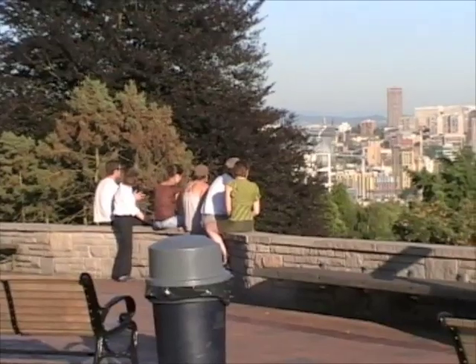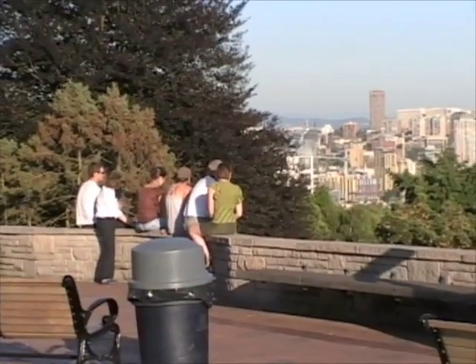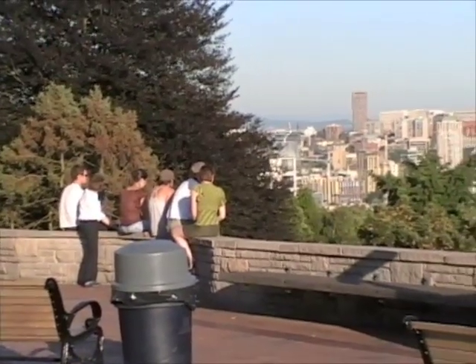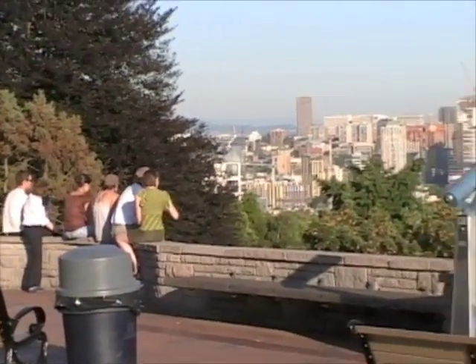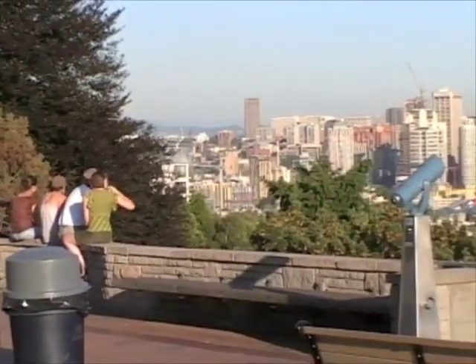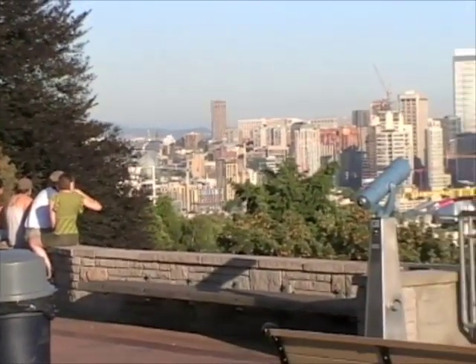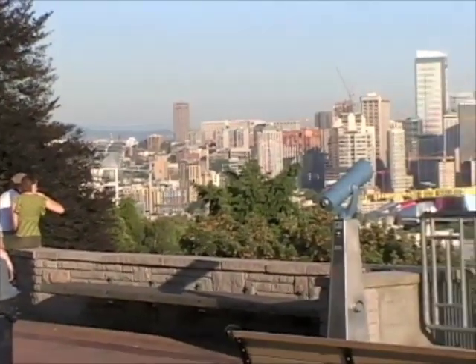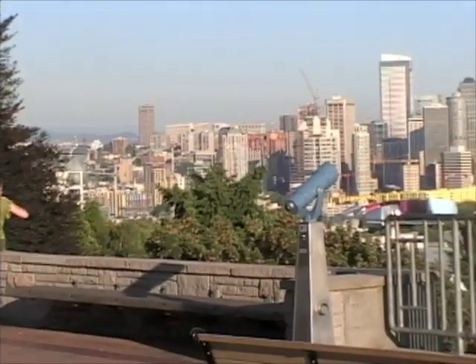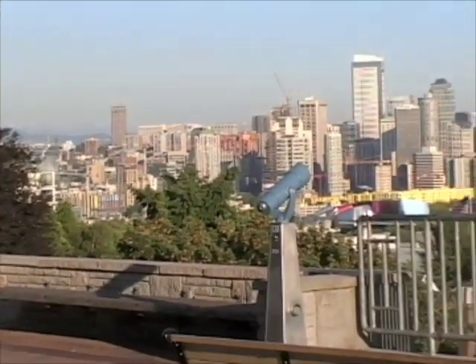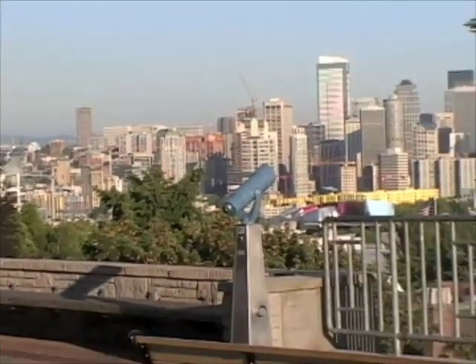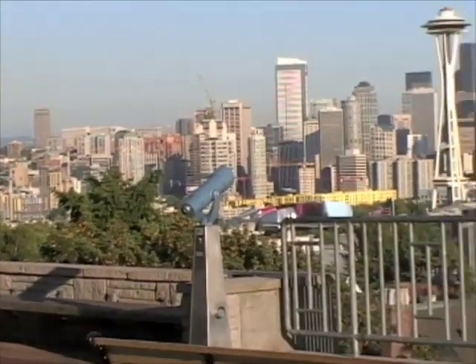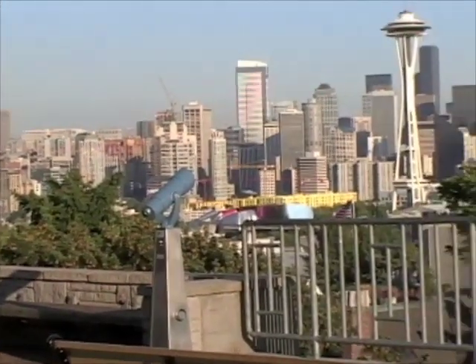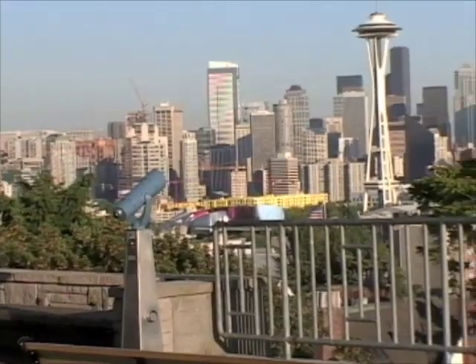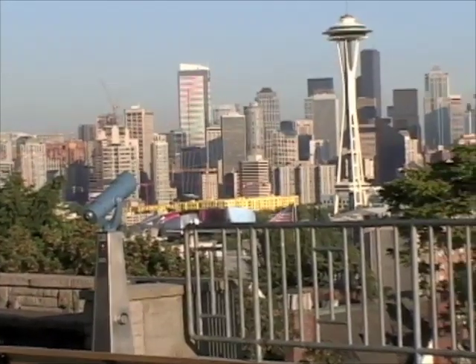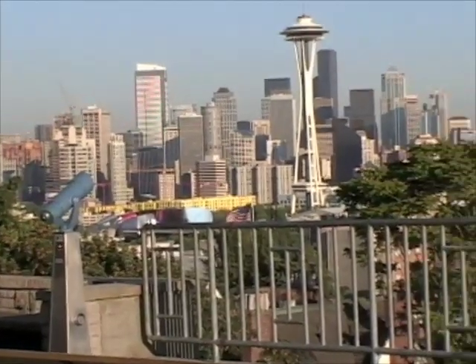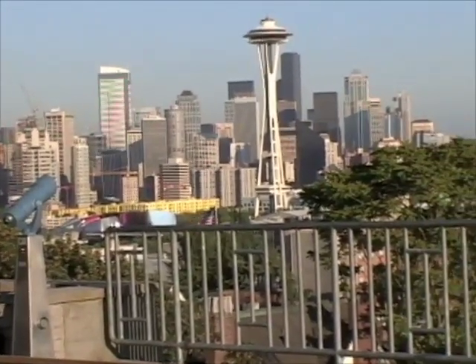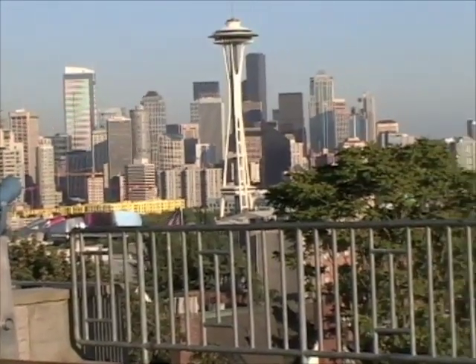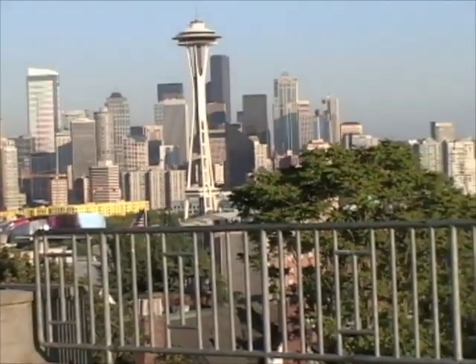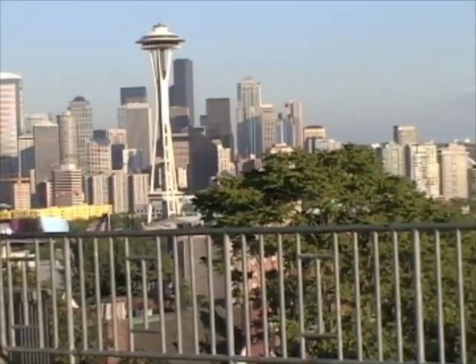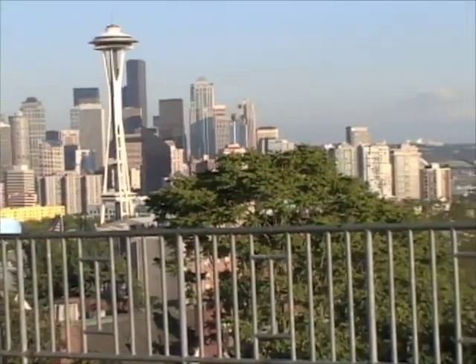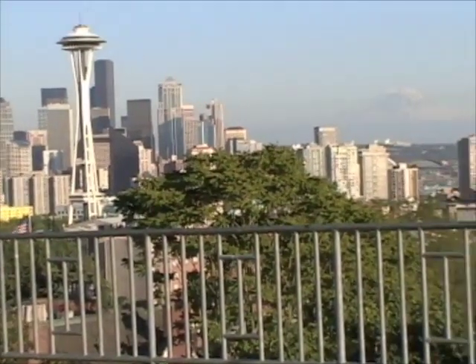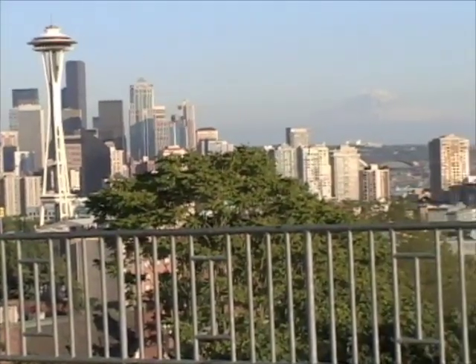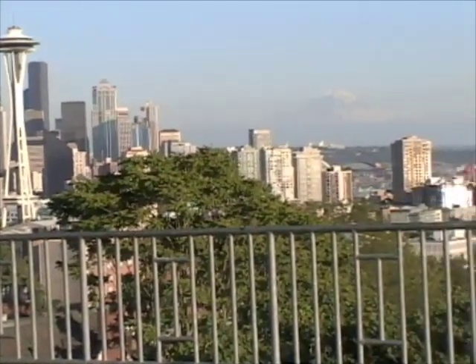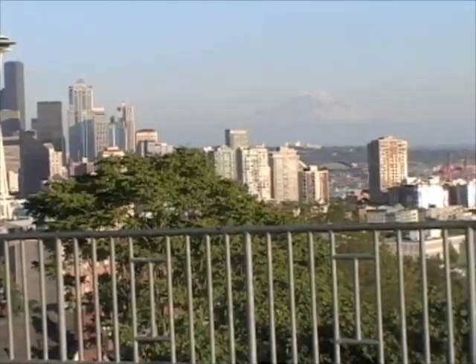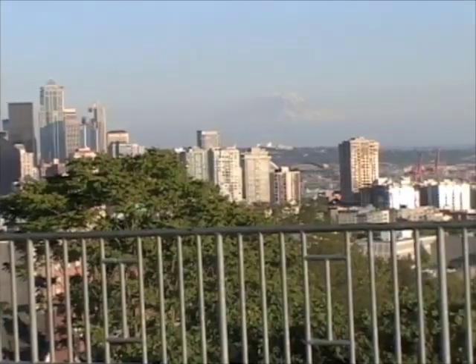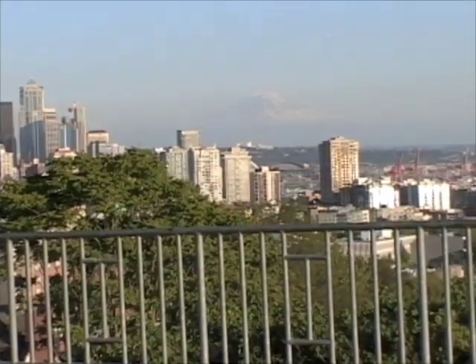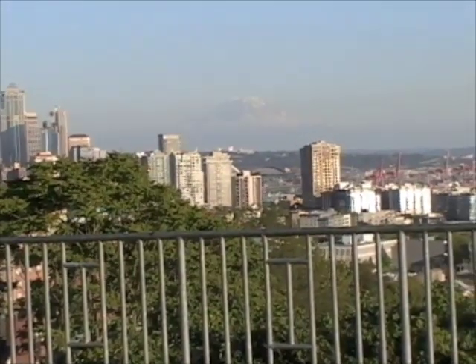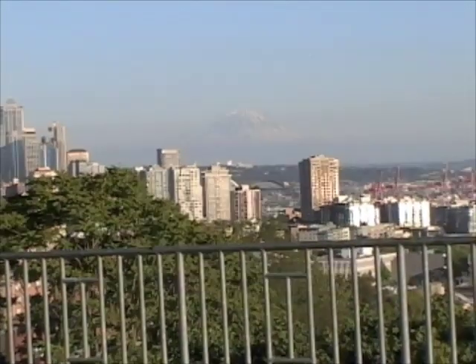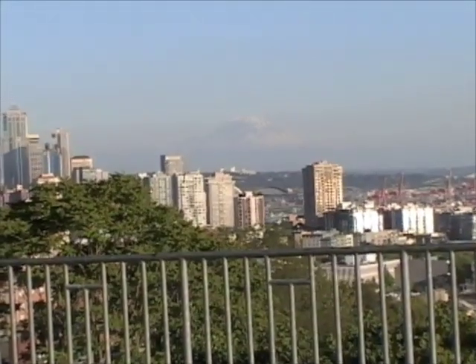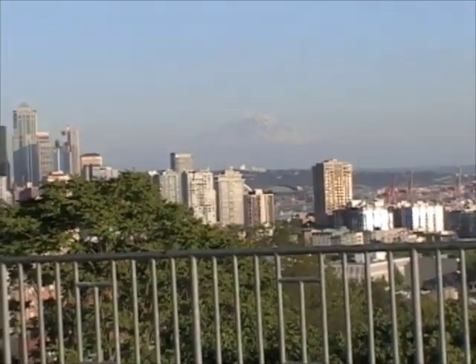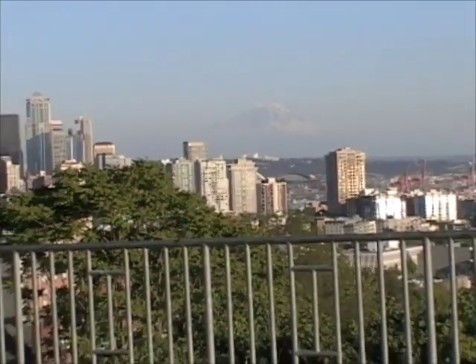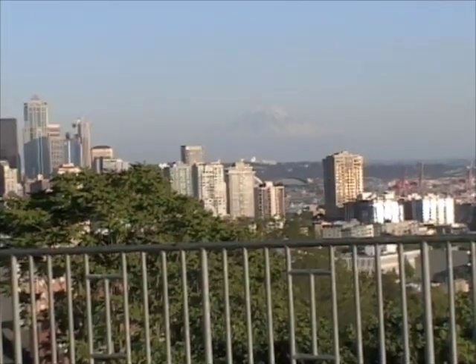For the best view in Seattle, however, you must head to Kerry Park in Queen Anne. Here you can get a view of not only the skyline, including the Space Needle, but you can also get a great view of Mount Rainier, looming large on the distant horizon.